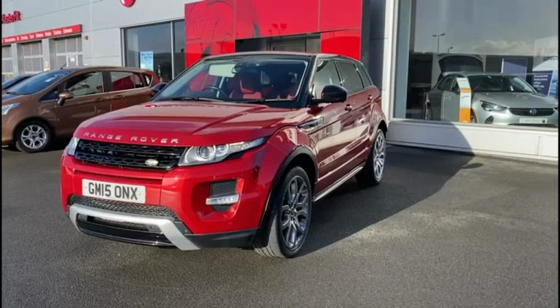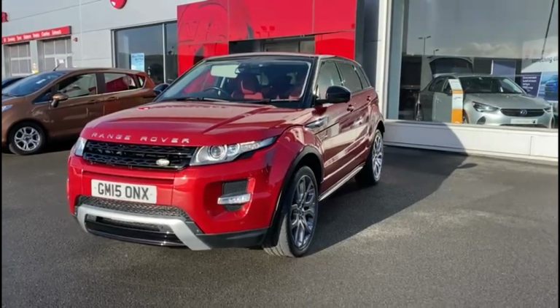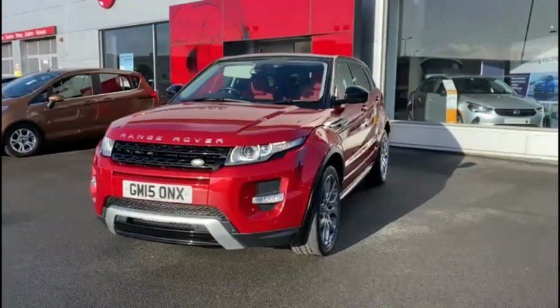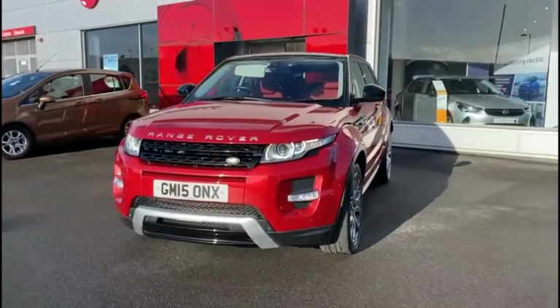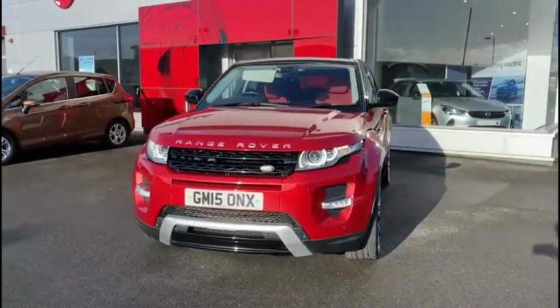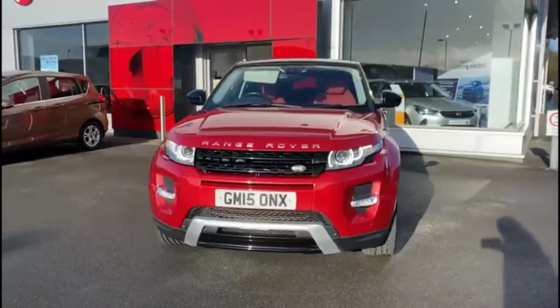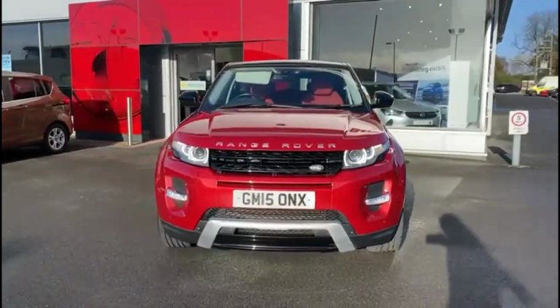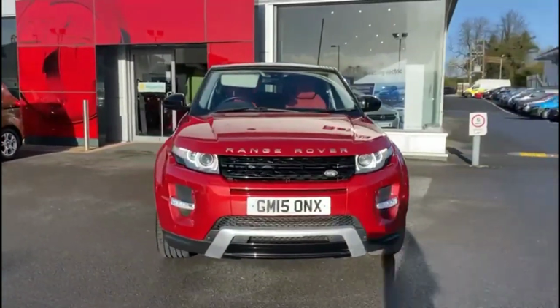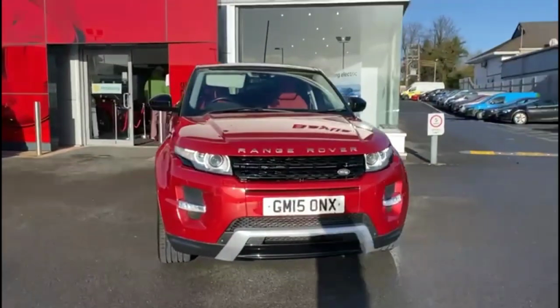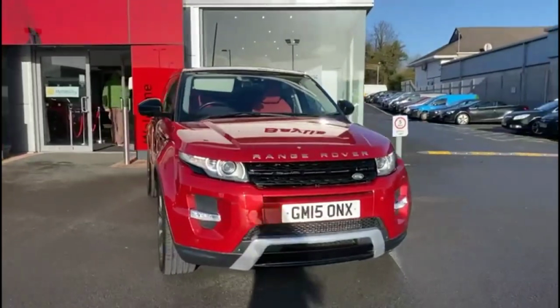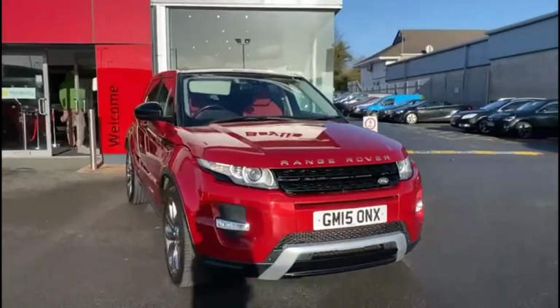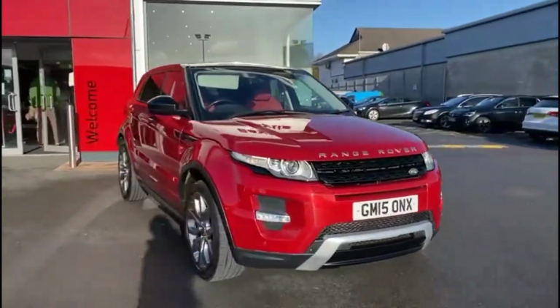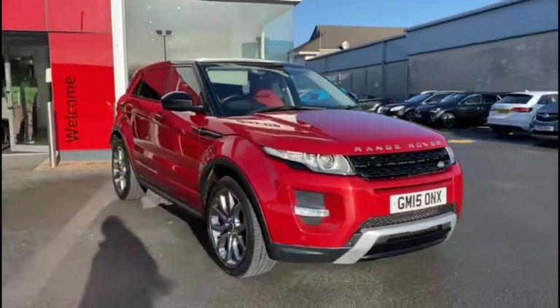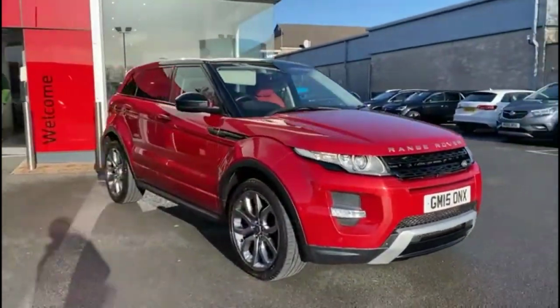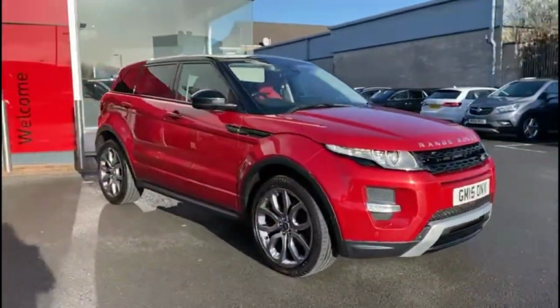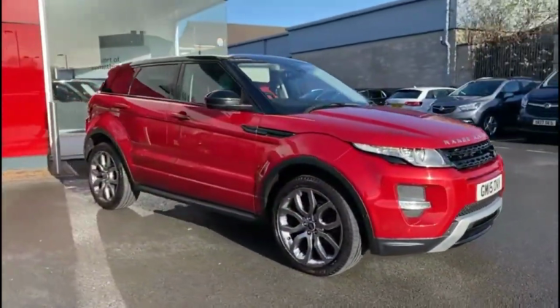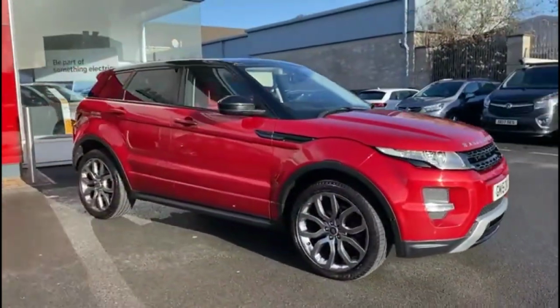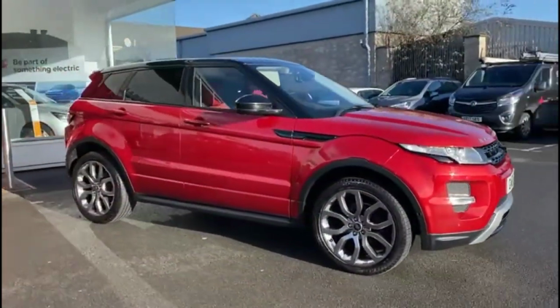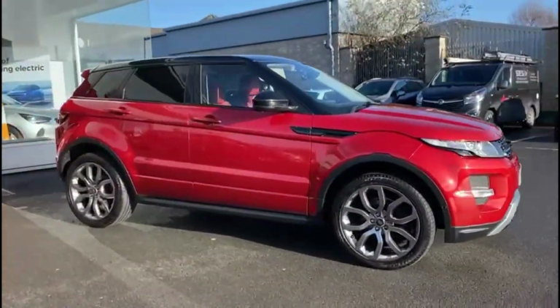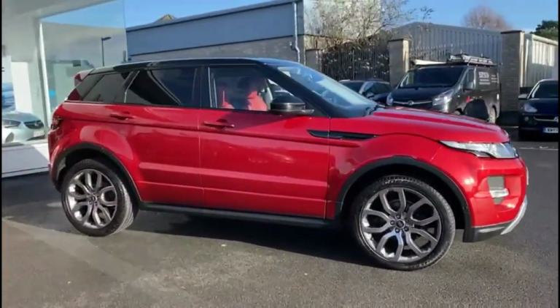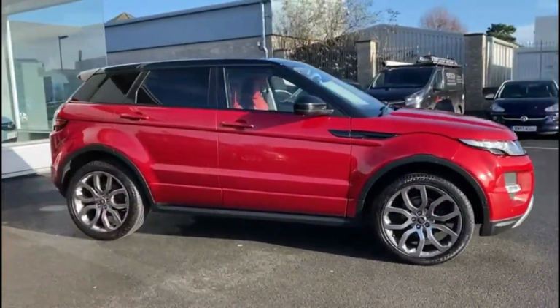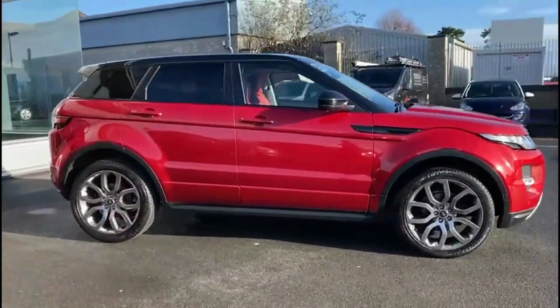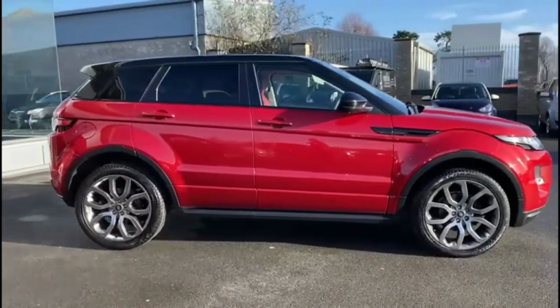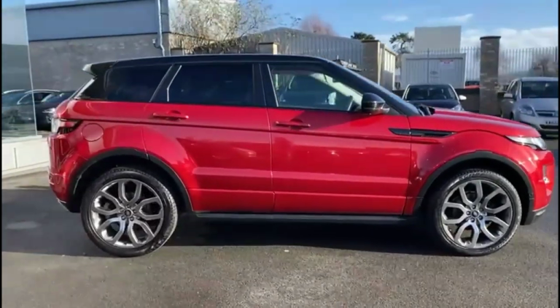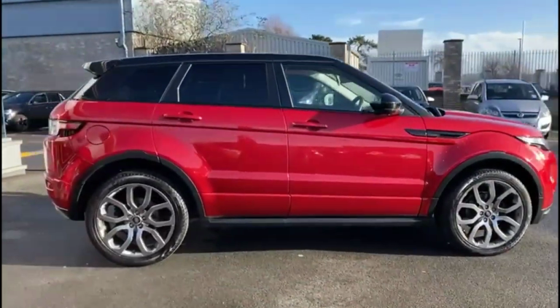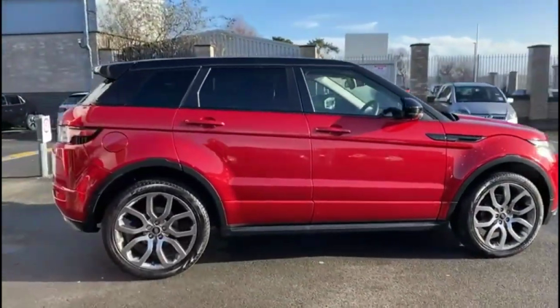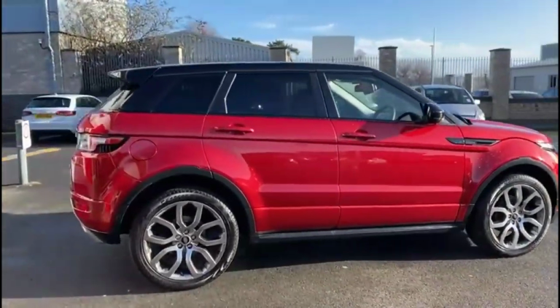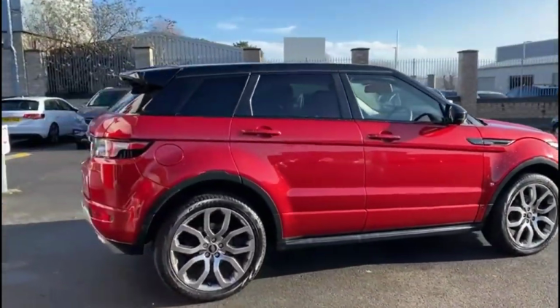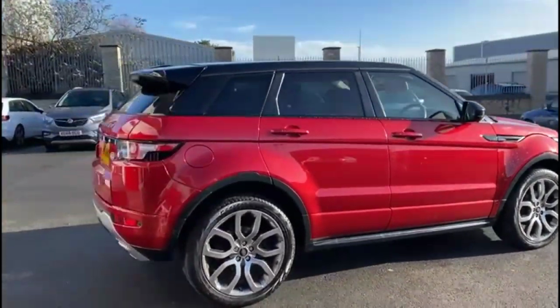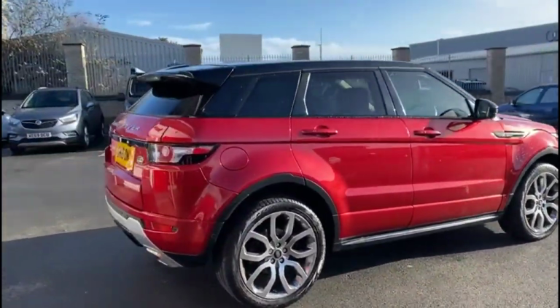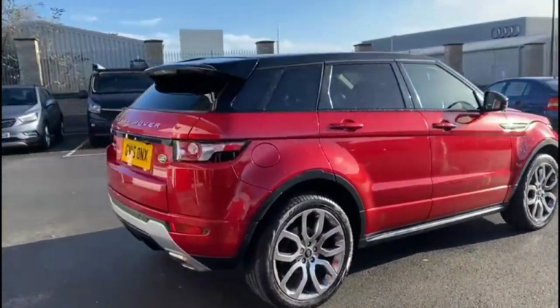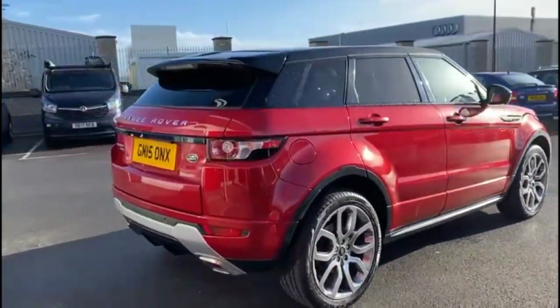Hello and welcome to Baylis Vauxhall. Today we're viewing a Range Rover Evoque 2.2 diesel dynamic auto, with some models to cover 35,073 miles, finished in red. It also comes with a Baylis warranty with the option to extend it to 36 months.